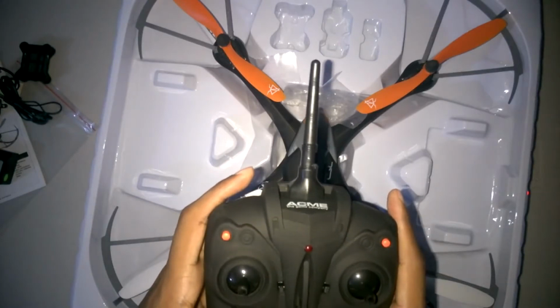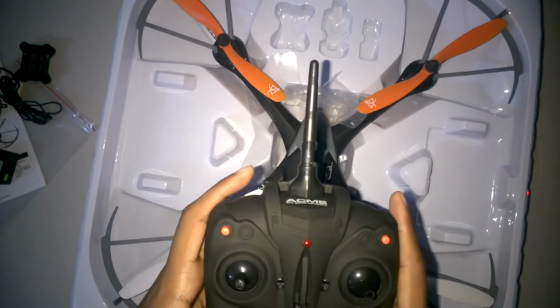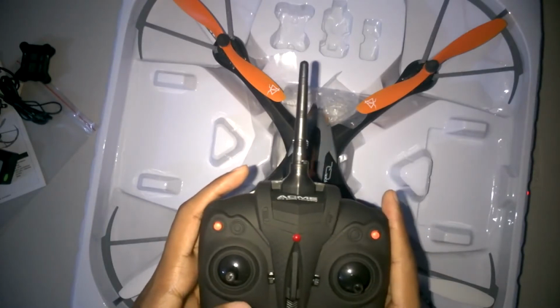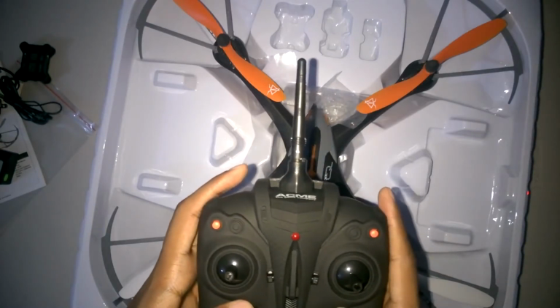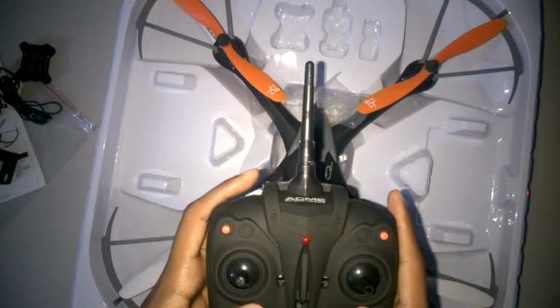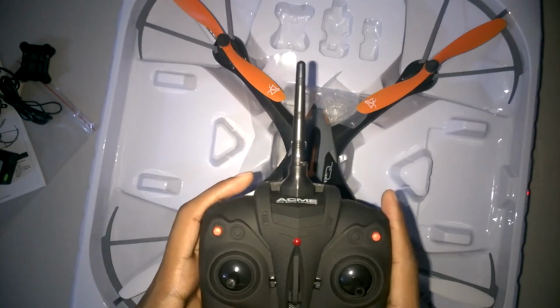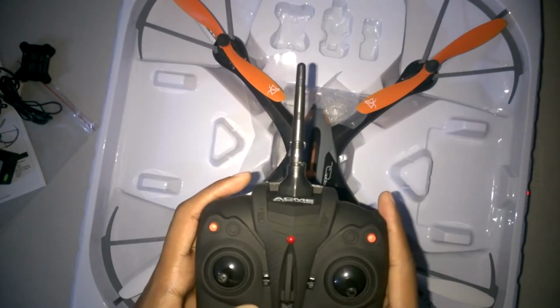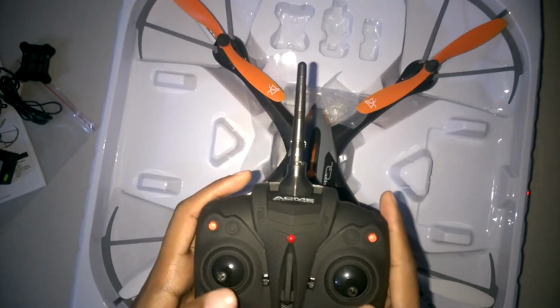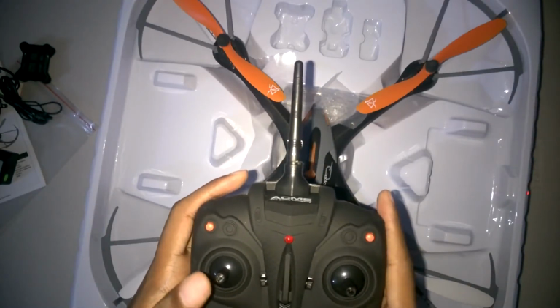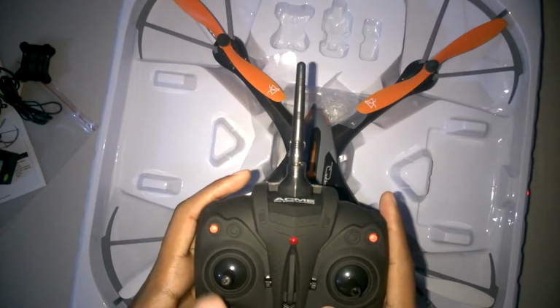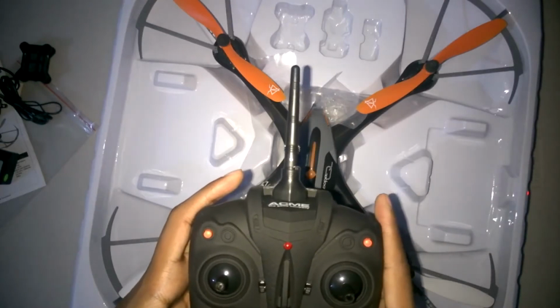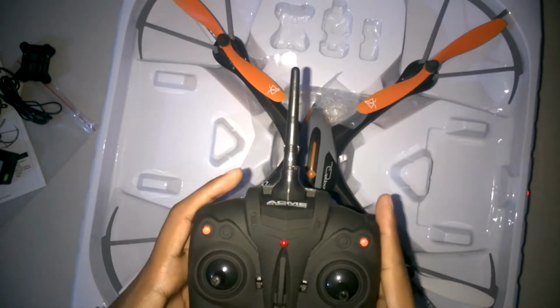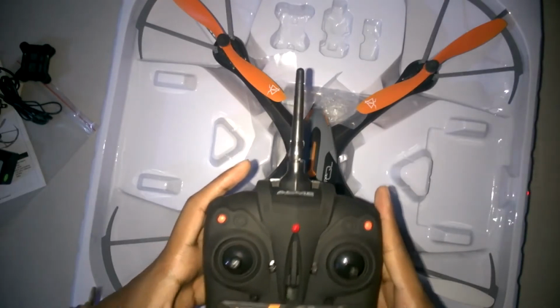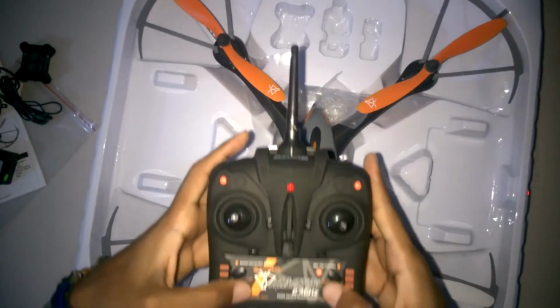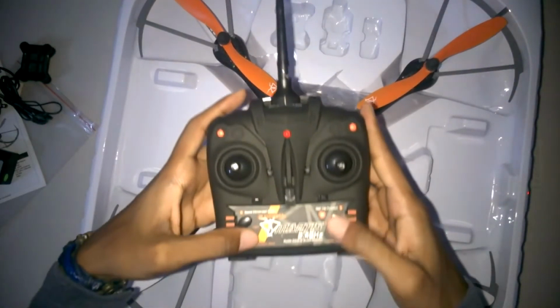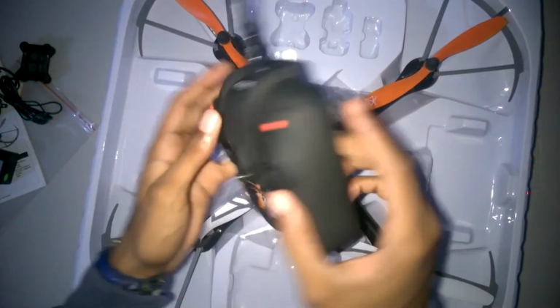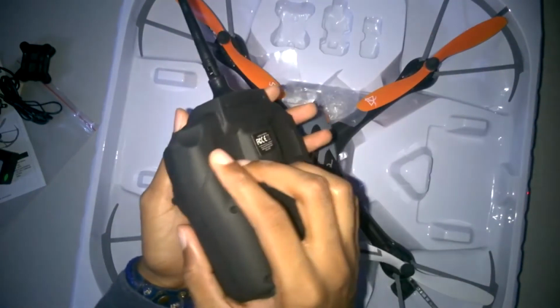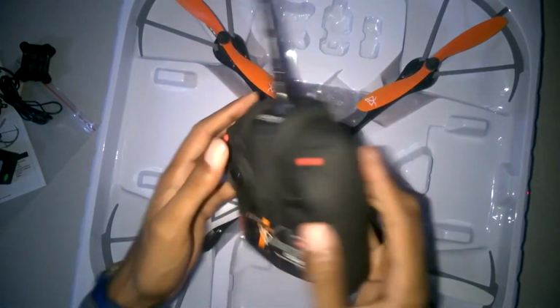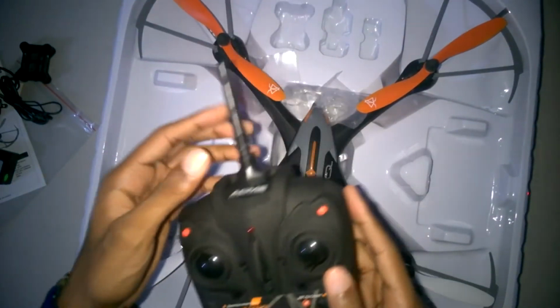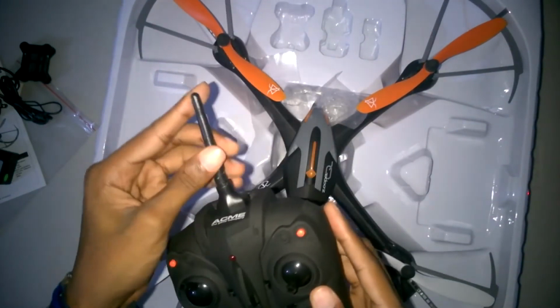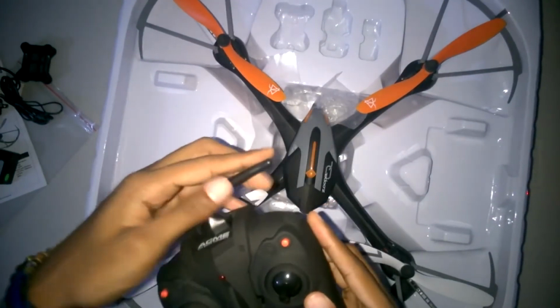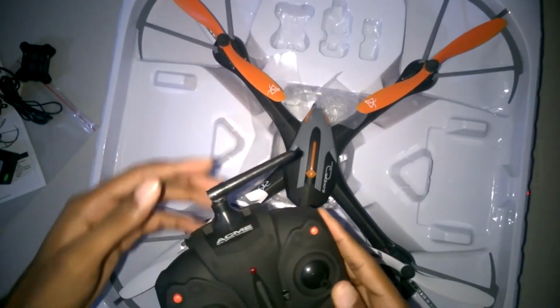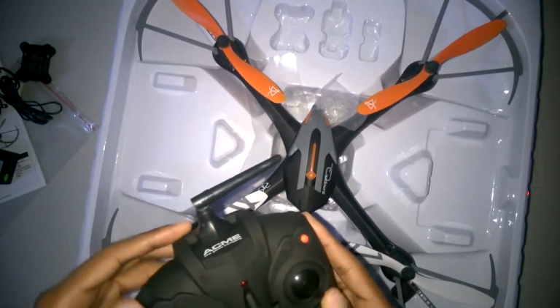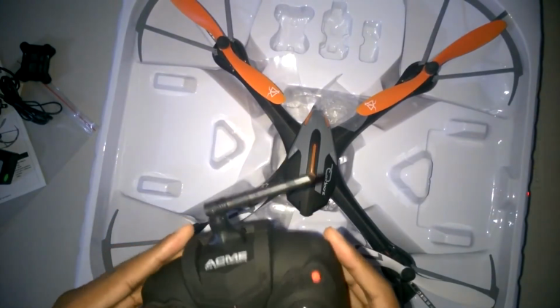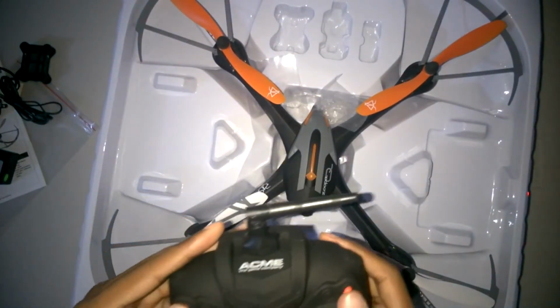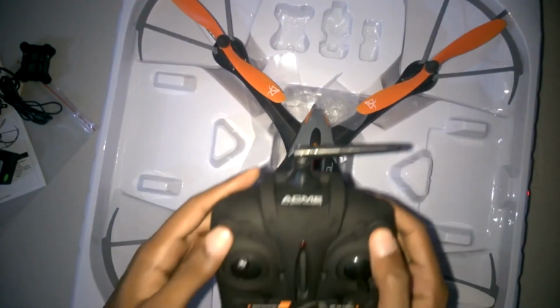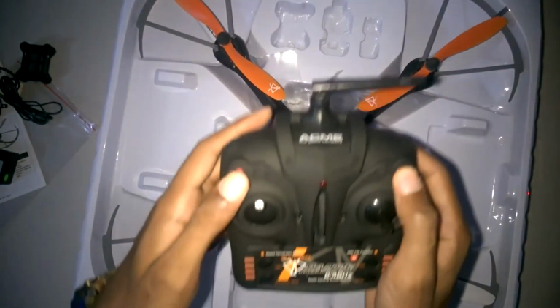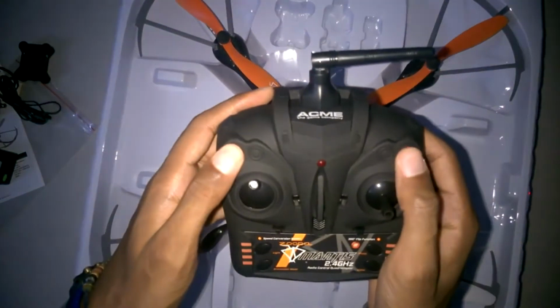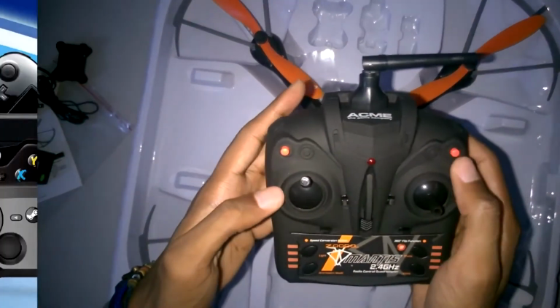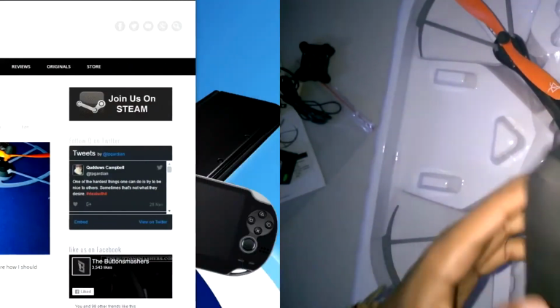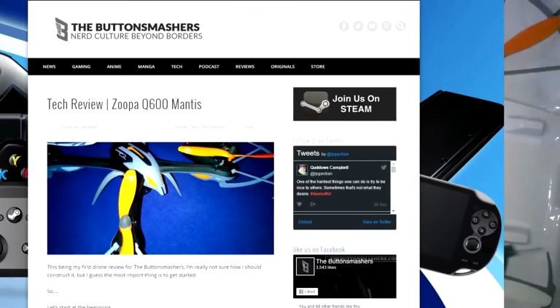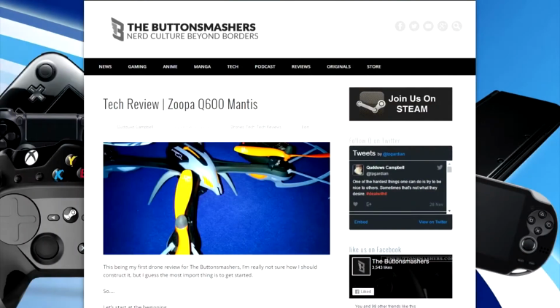The controller feels light, a lot bigger than it should, but it is comfortable. There are also so many buttons on it that you're probably going to get confused, which is why you need that manual. But that's pretty much the end of our unboxing for the drone — thank you very much for watching.